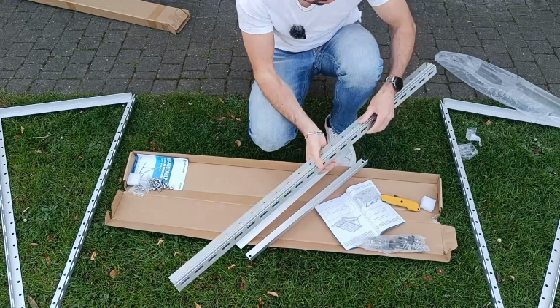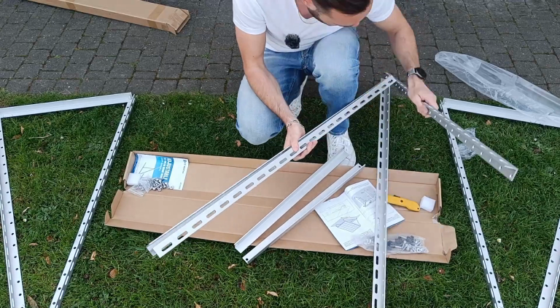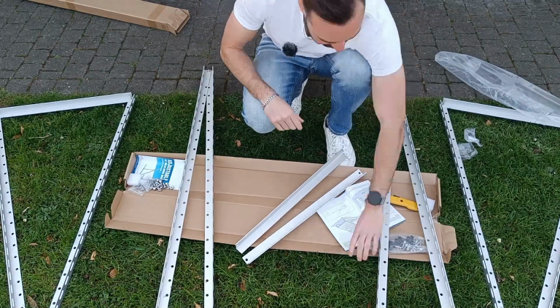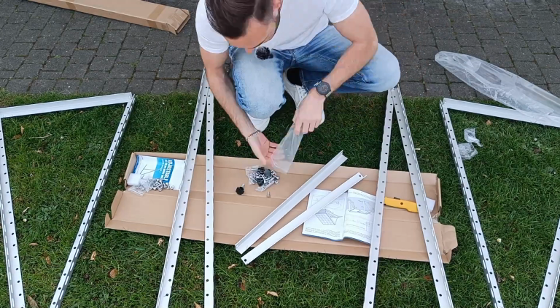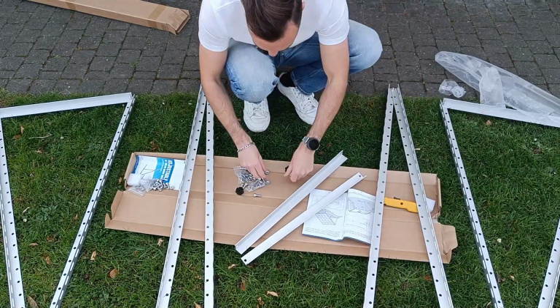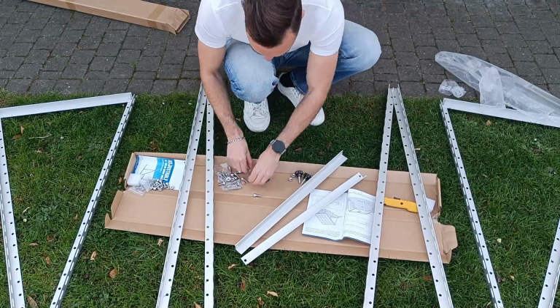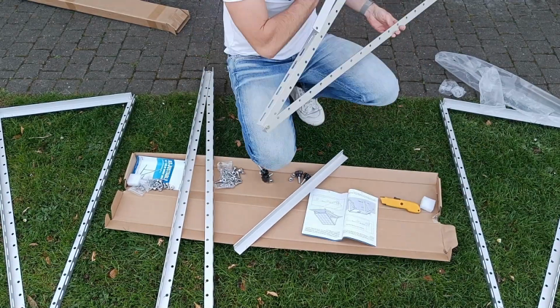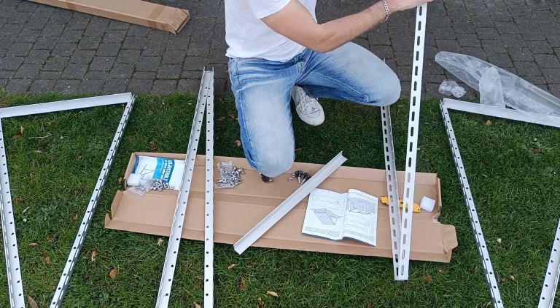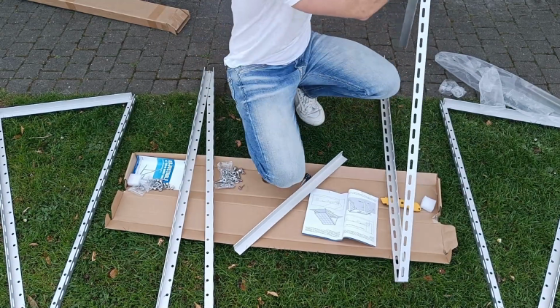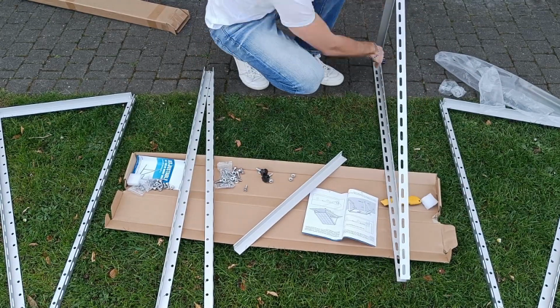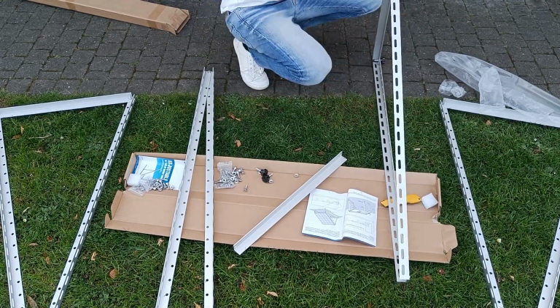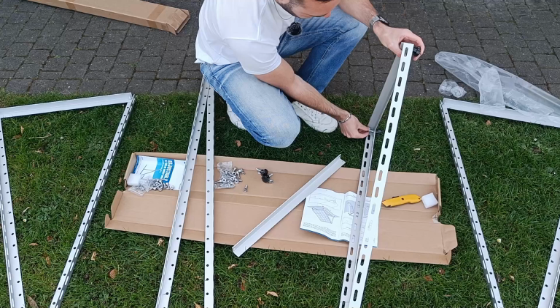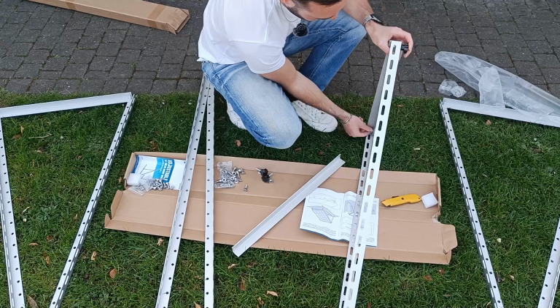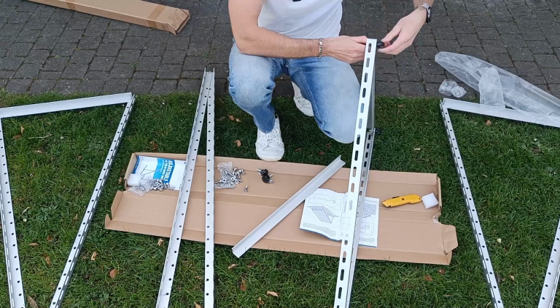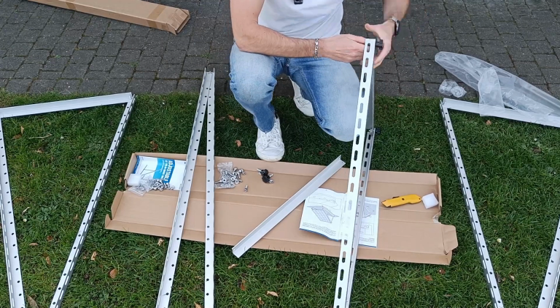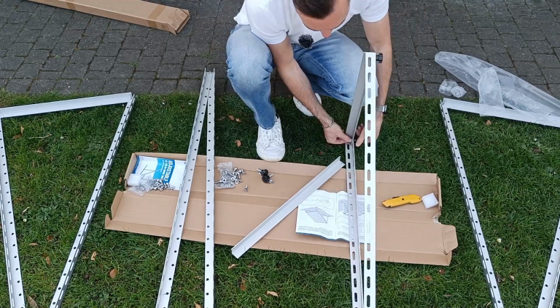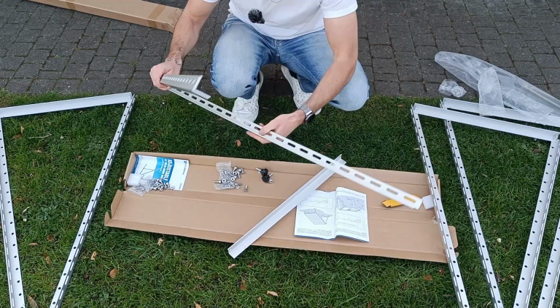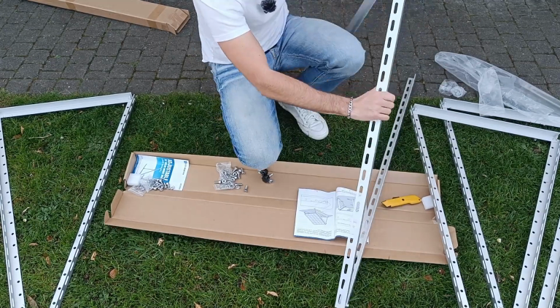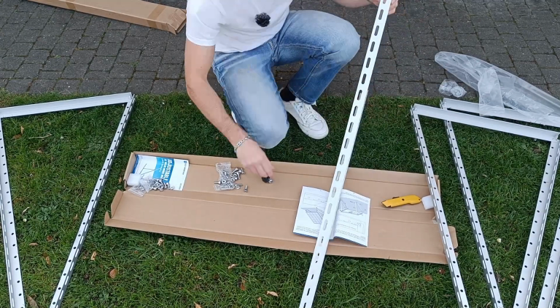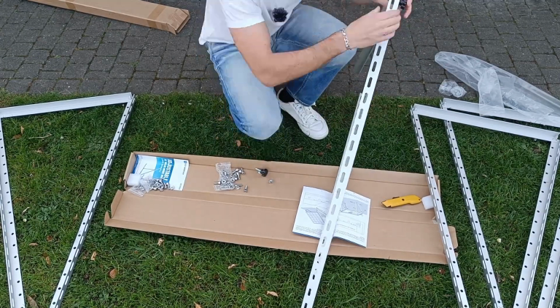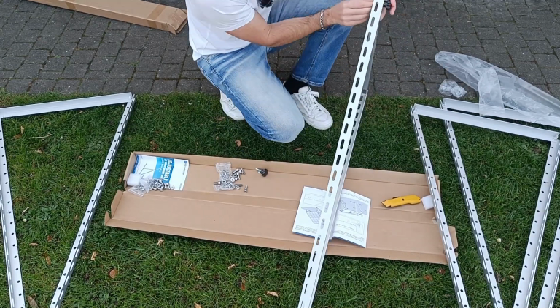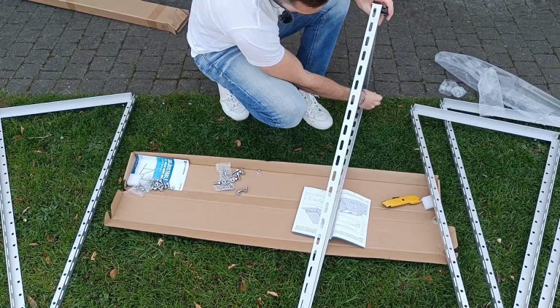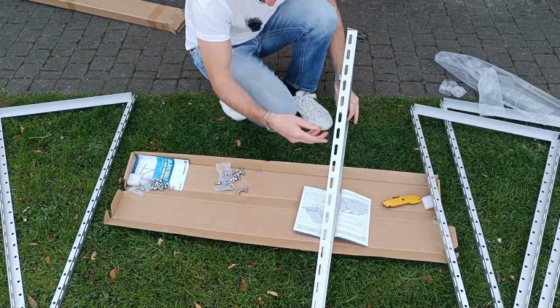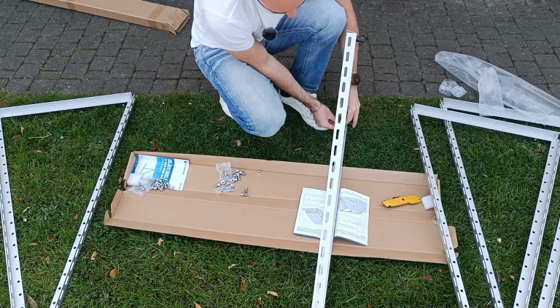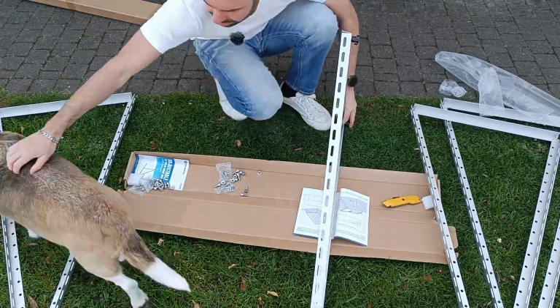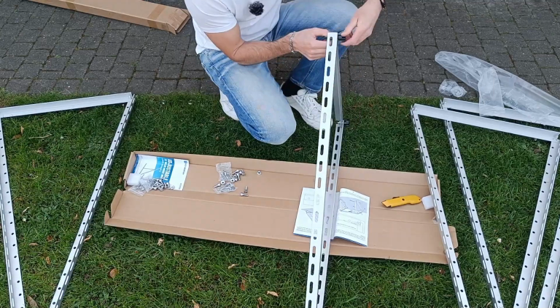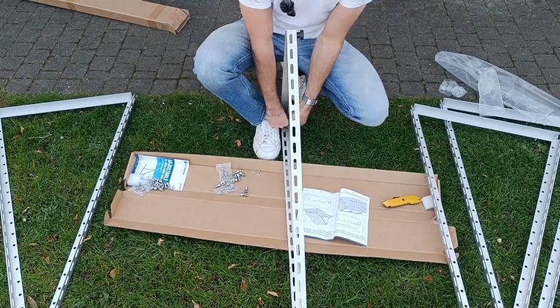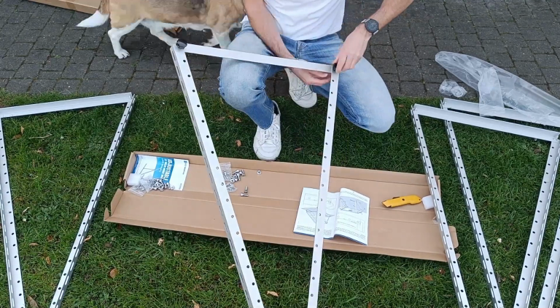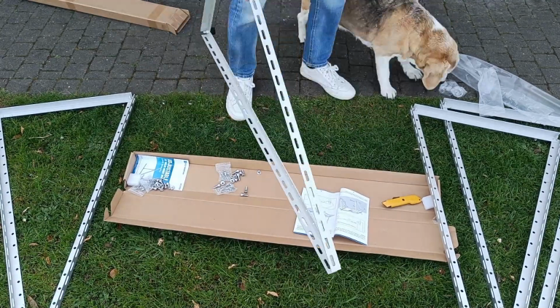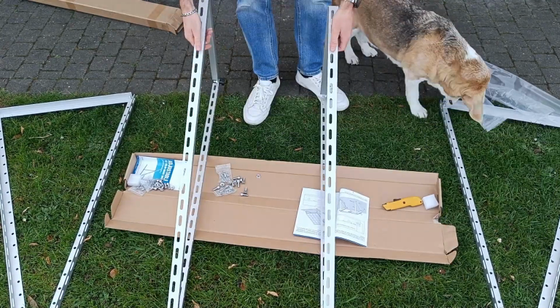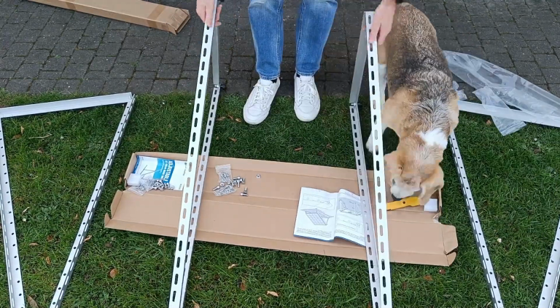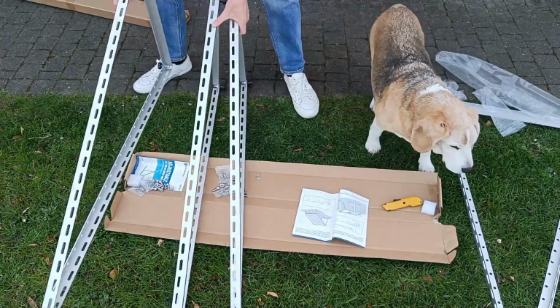I think the price here is cheaper because of the competition for mounting balcony solar systems, or does it have to do with the tariffs? Let me know what you think. I'll include the link to the set in the video description.